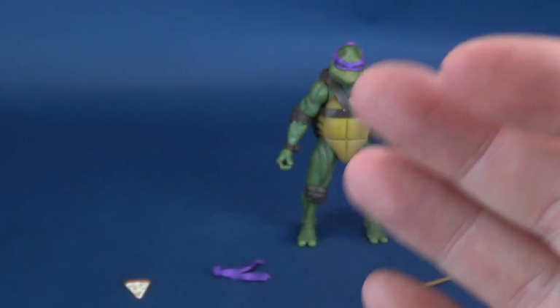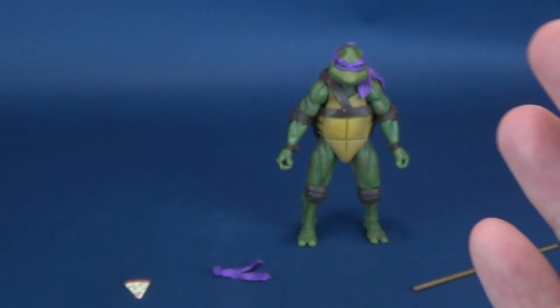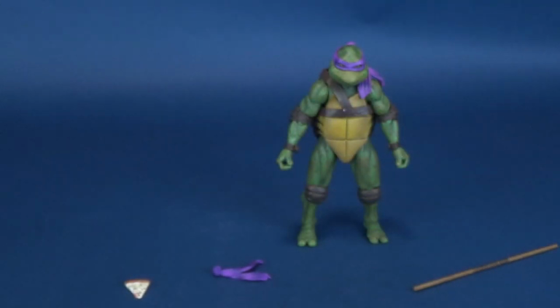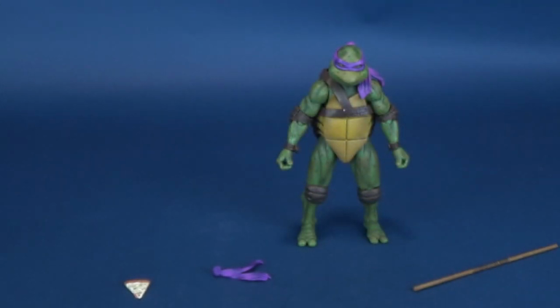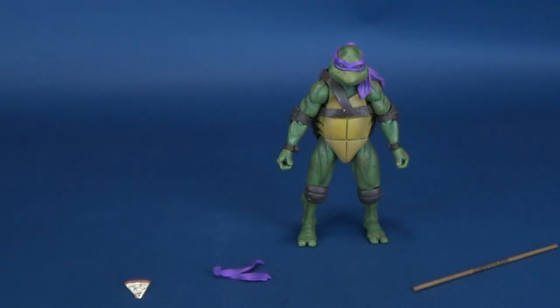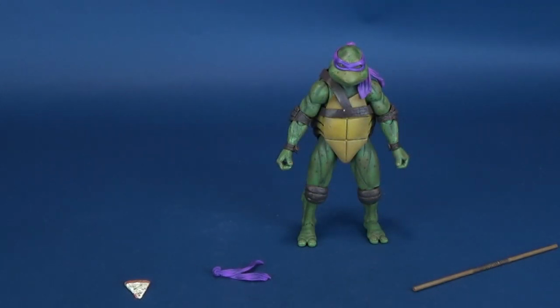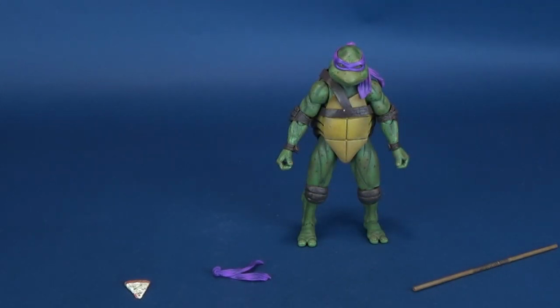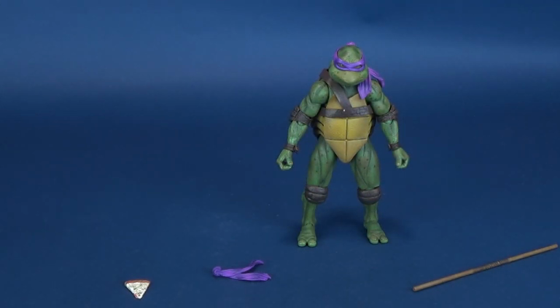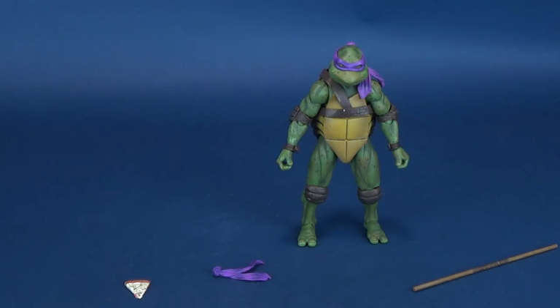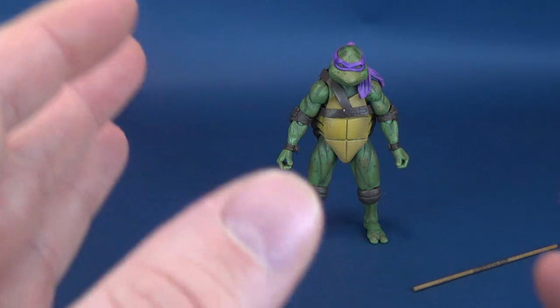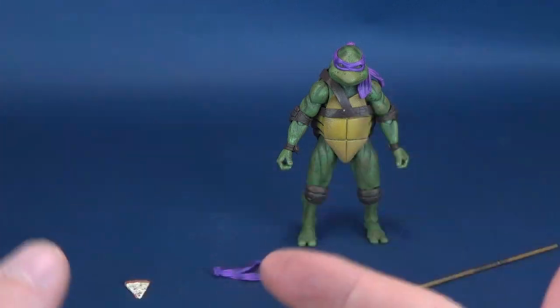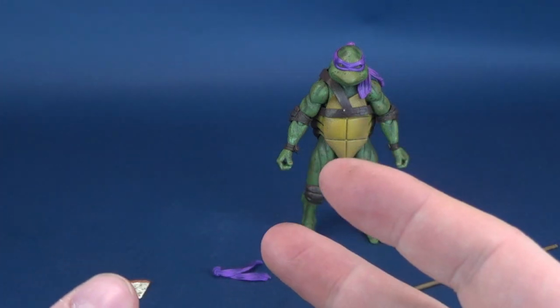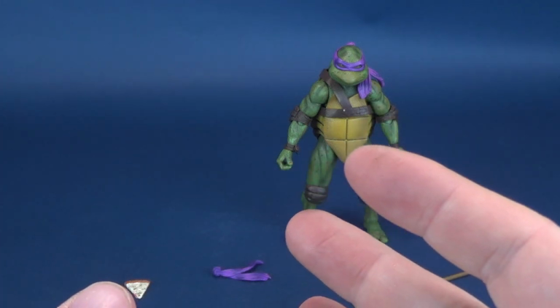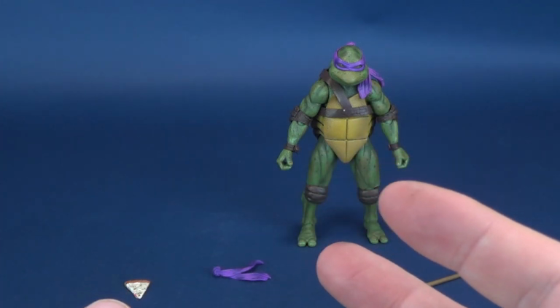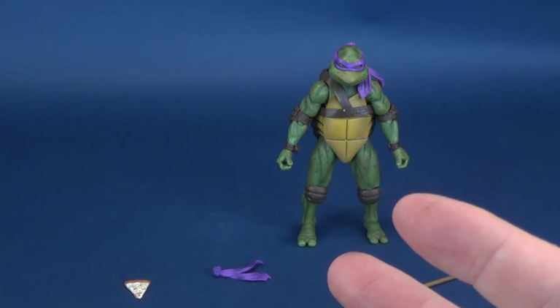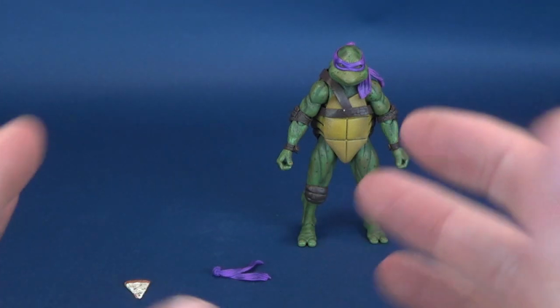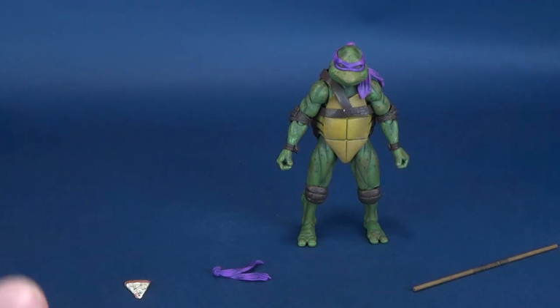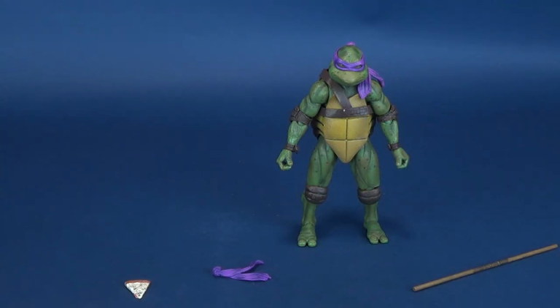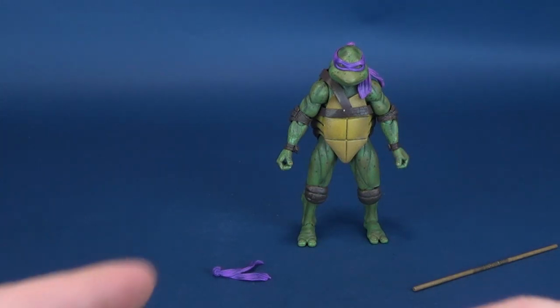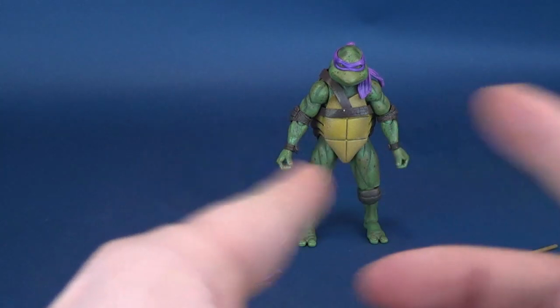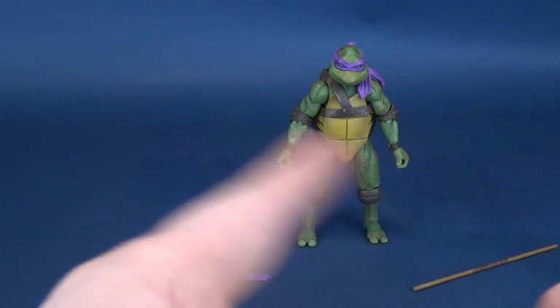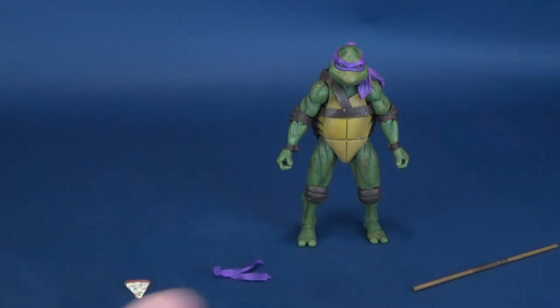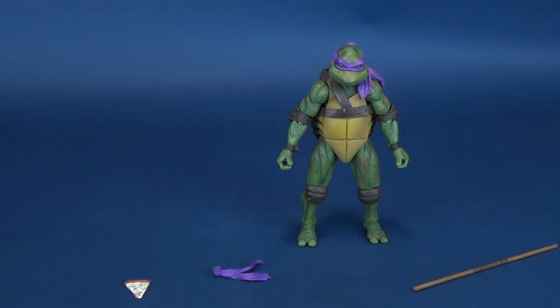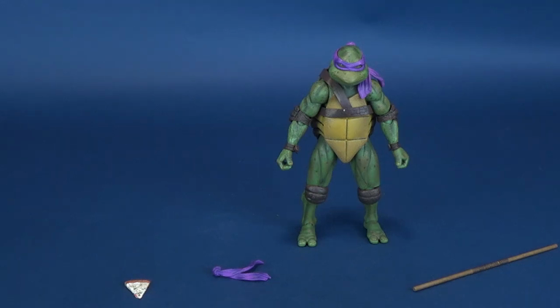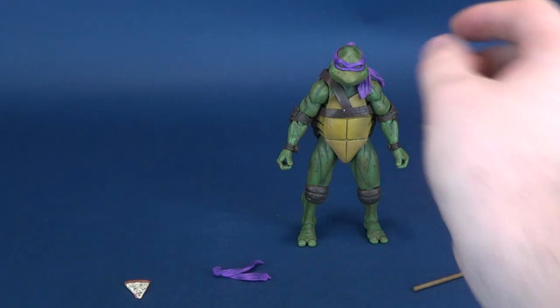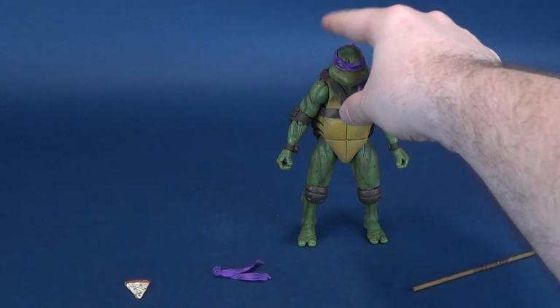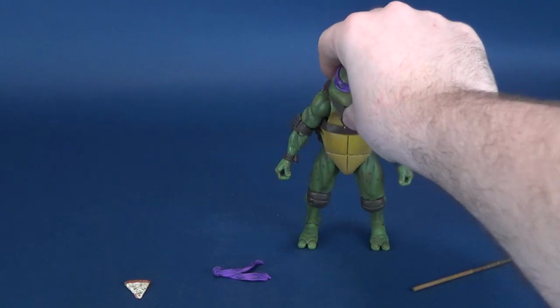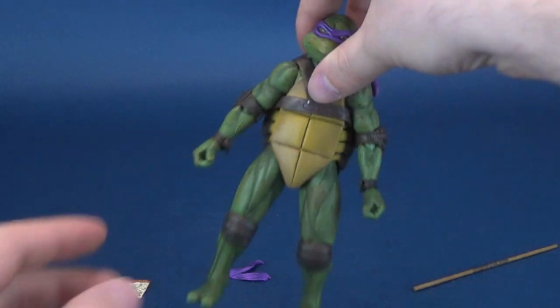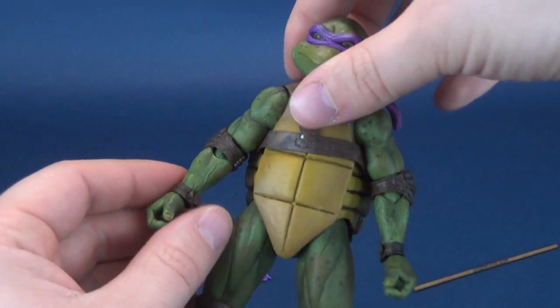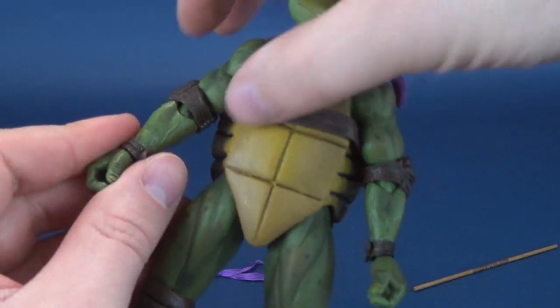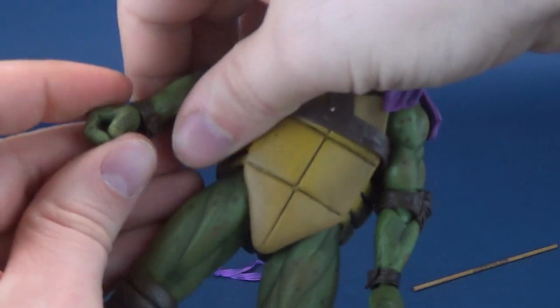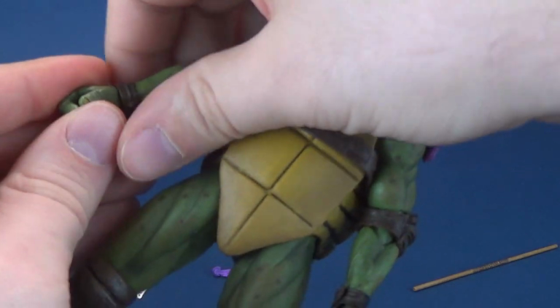As we look at Michelangelo and Raphael, they're probably also going to come with variations of the hands that you can then mix and match with the Turtles, just in case you are interested to see how that comes together.